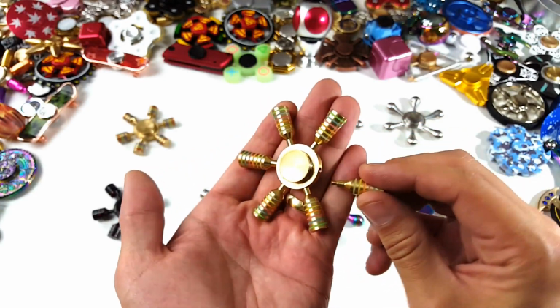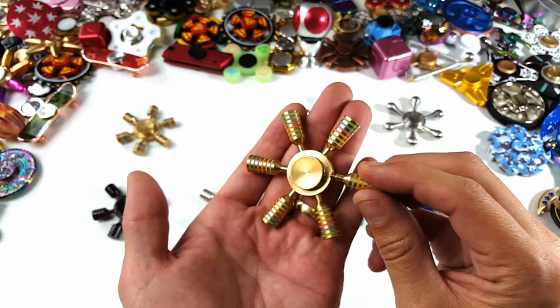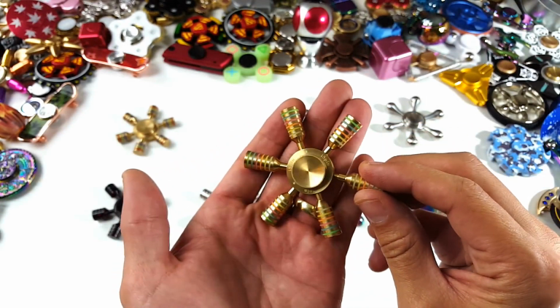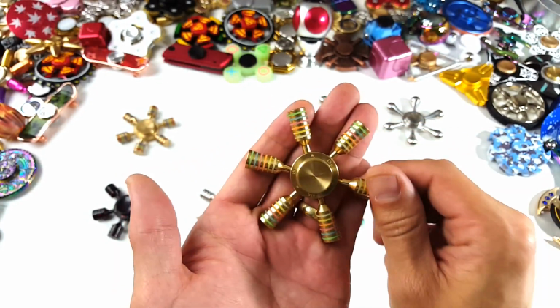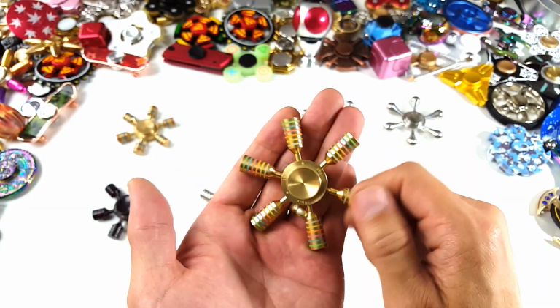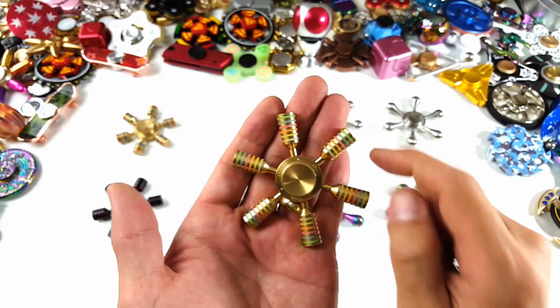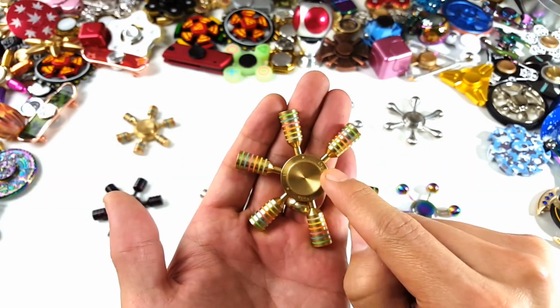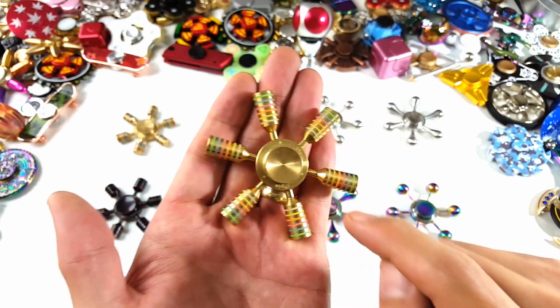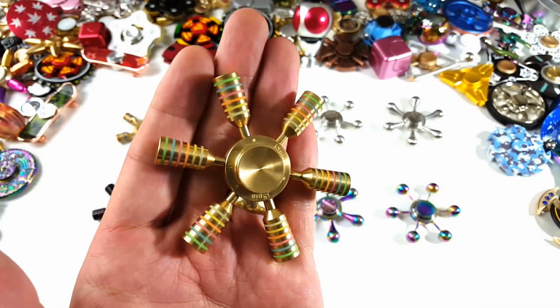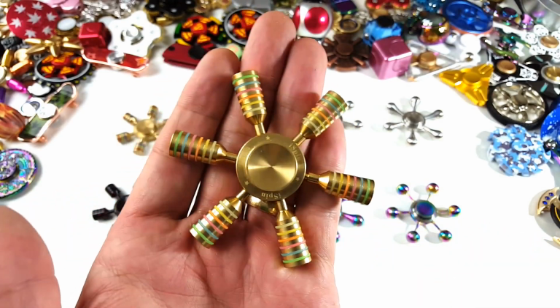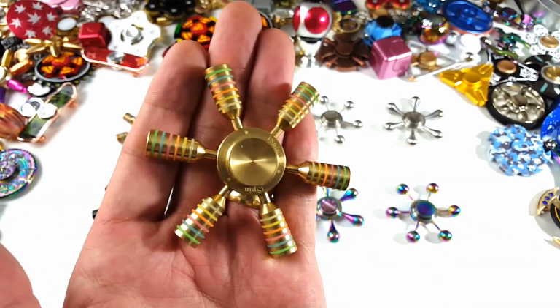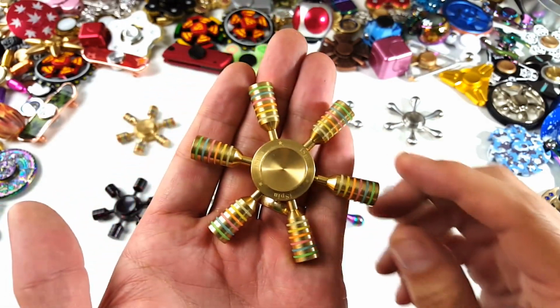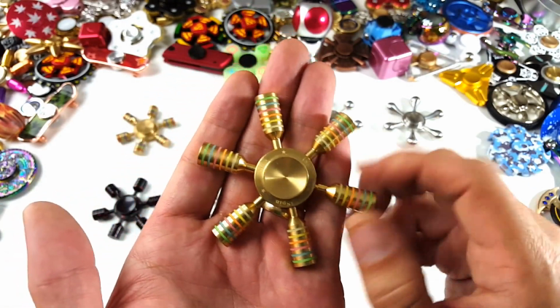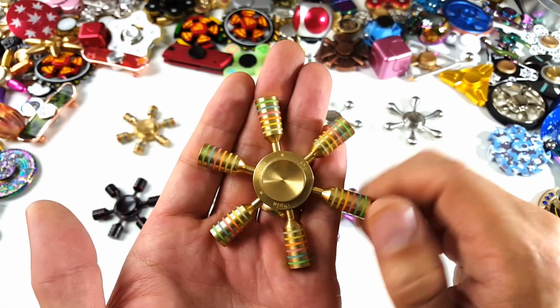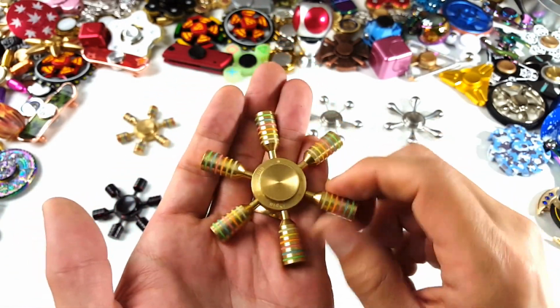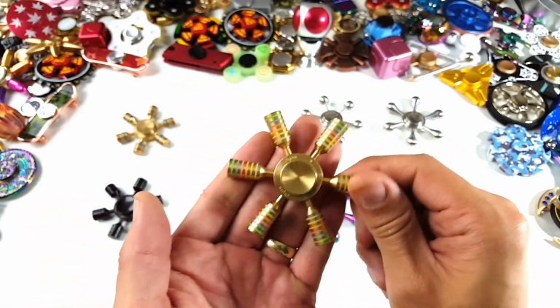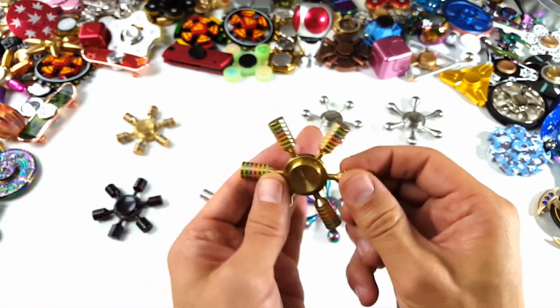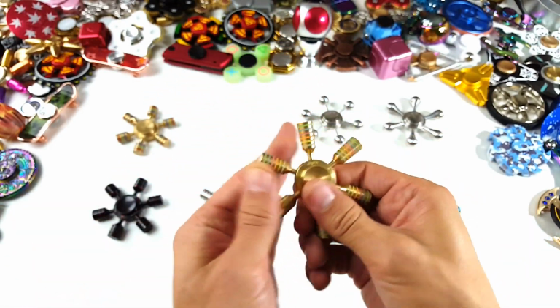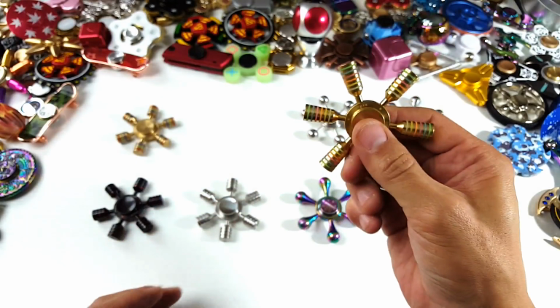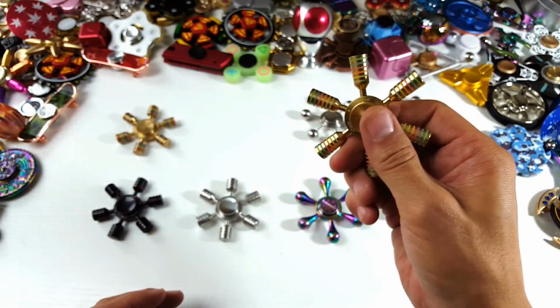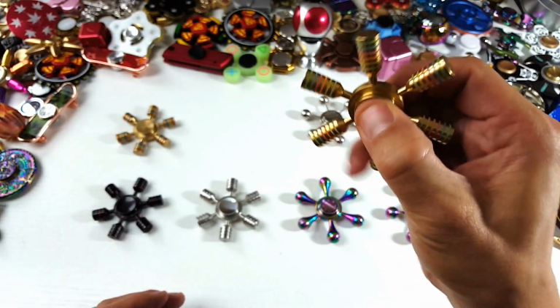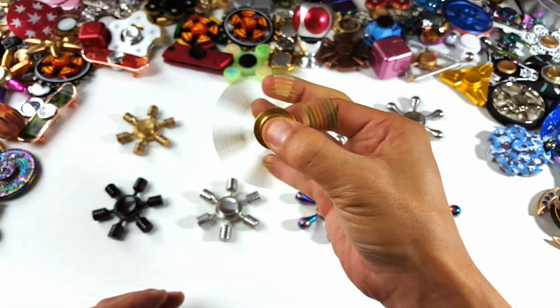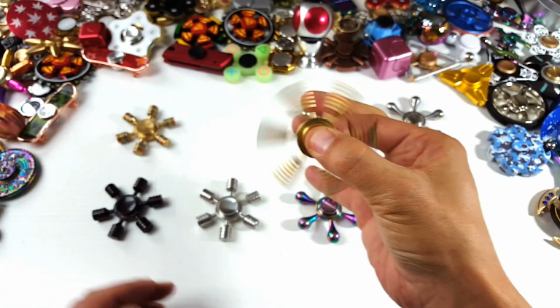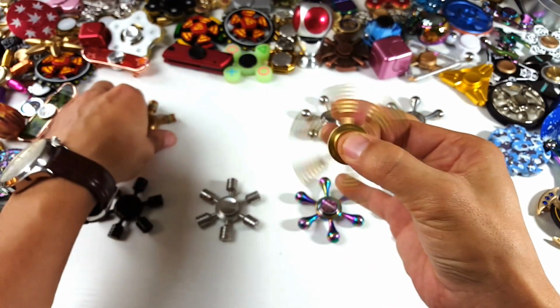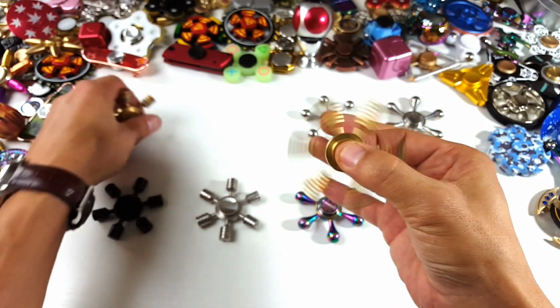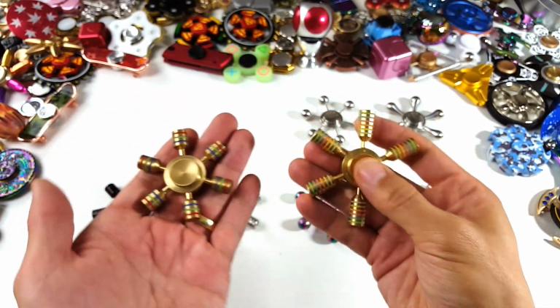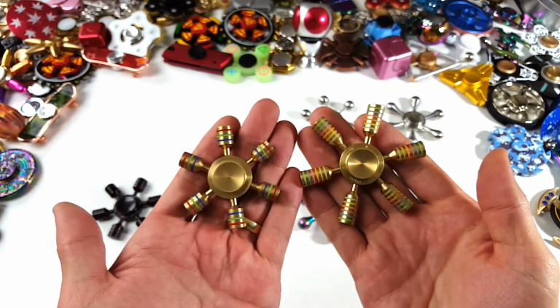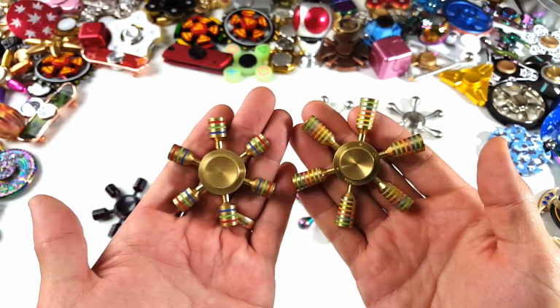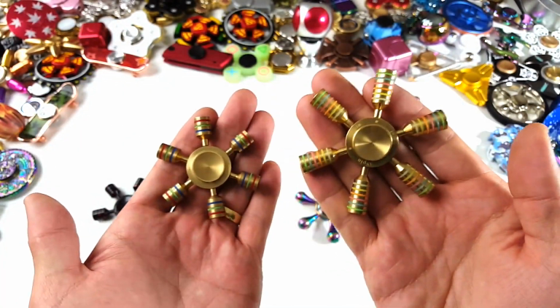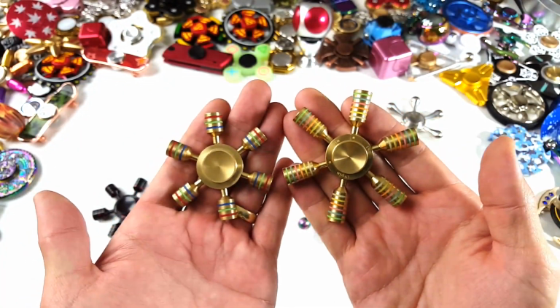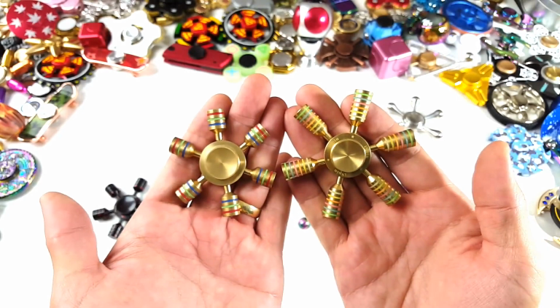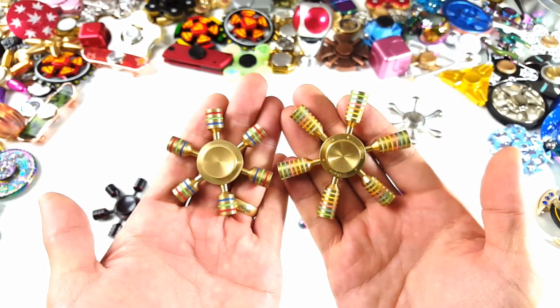Of course all the arms here come off as well. You got the iSpin logo on here — not sure if you can see that. Let me show you the size comparison here; you can see that this one is a lot longer.